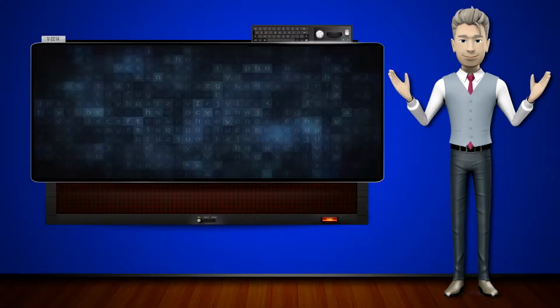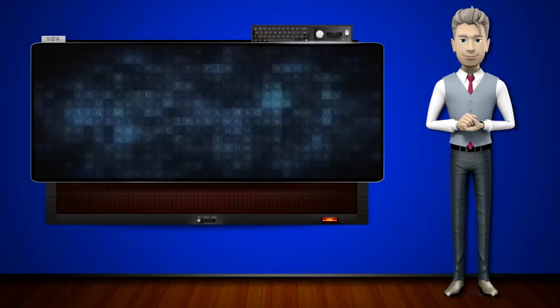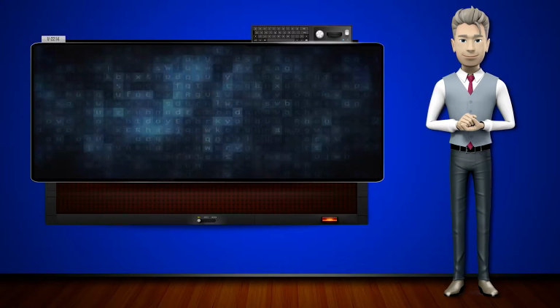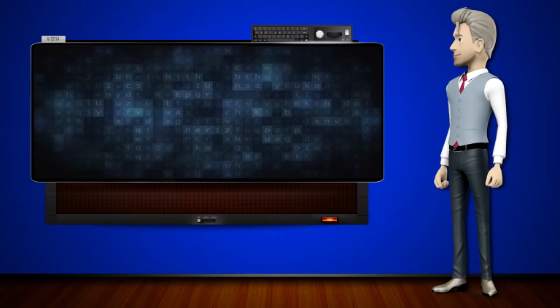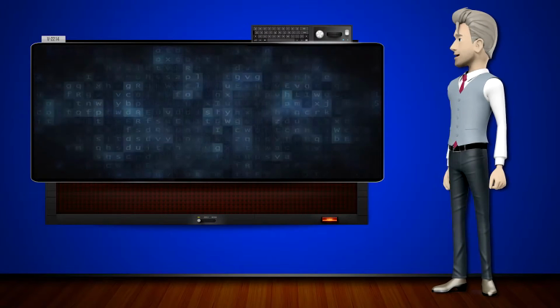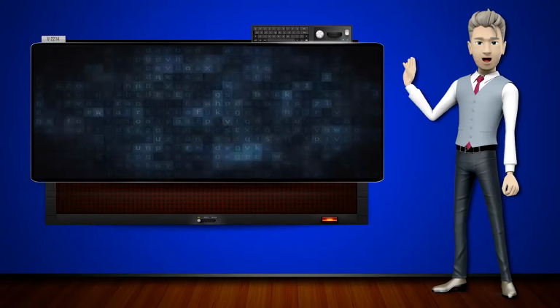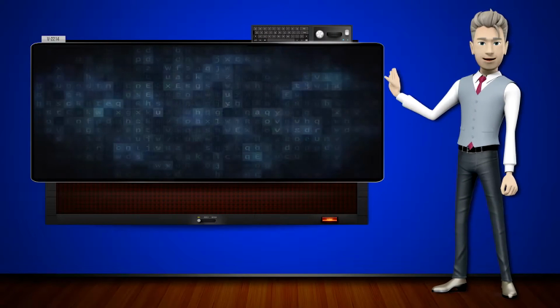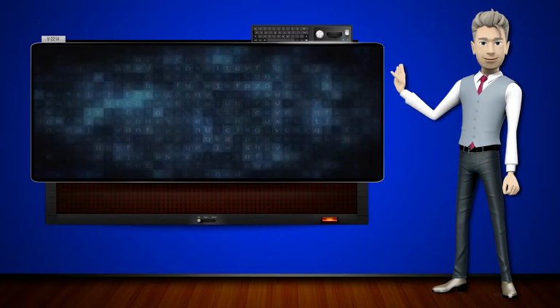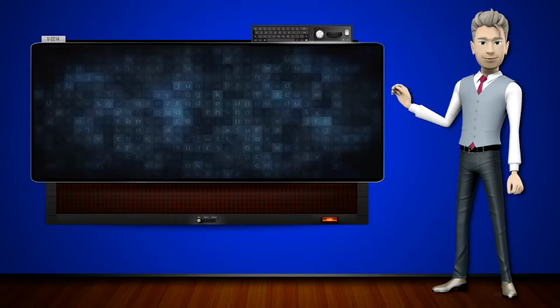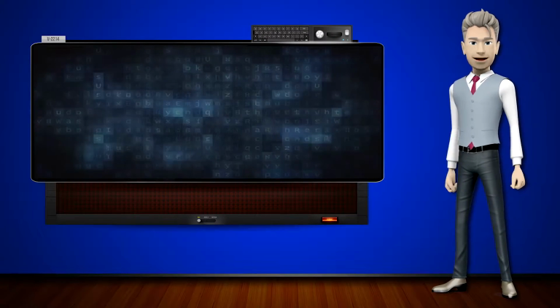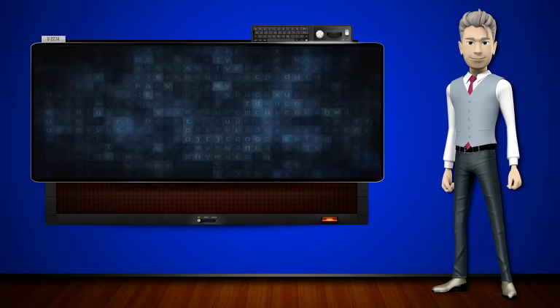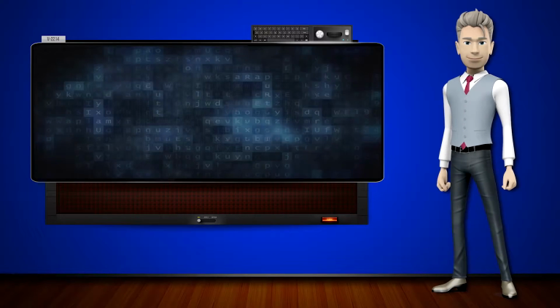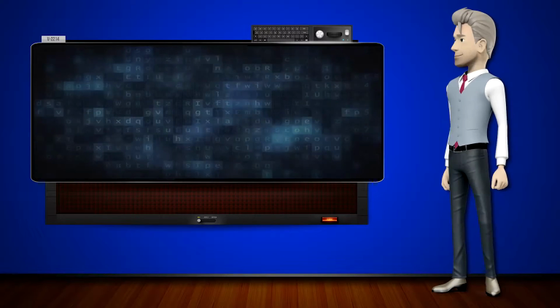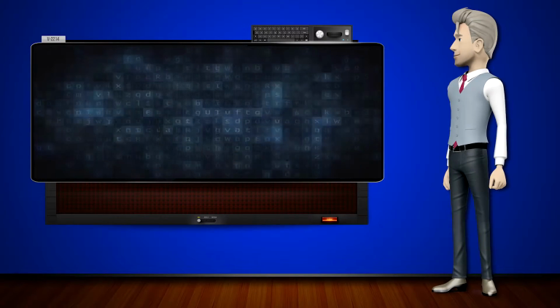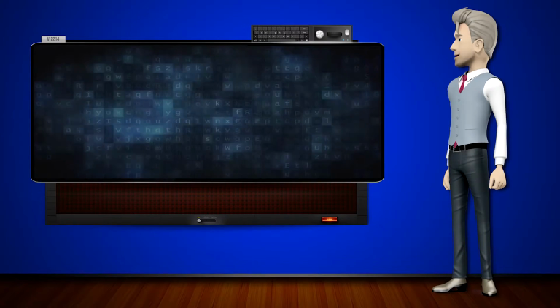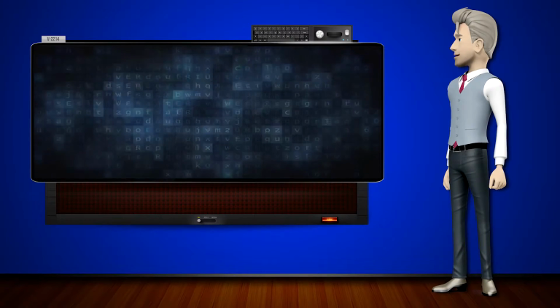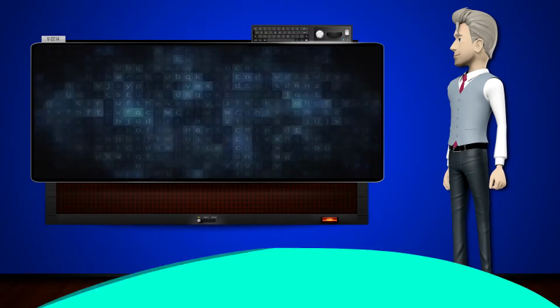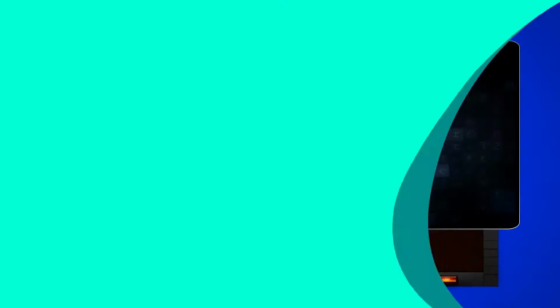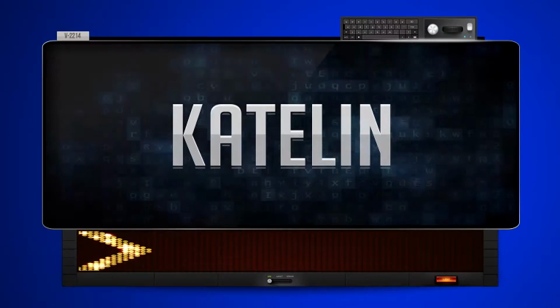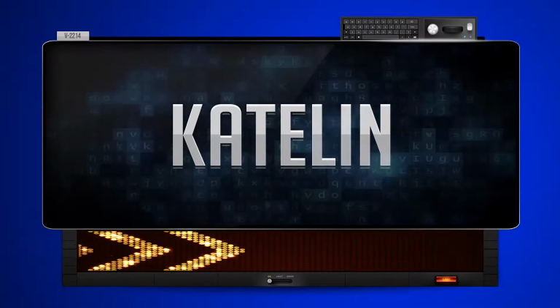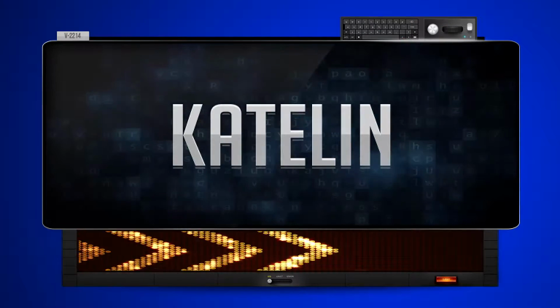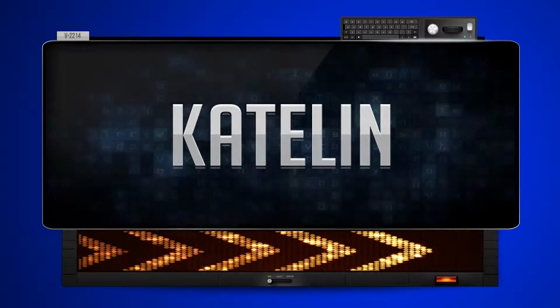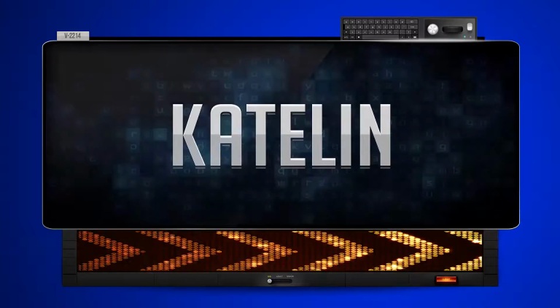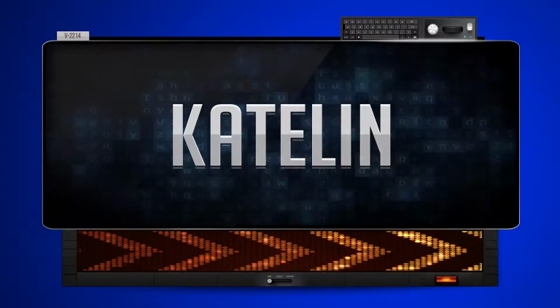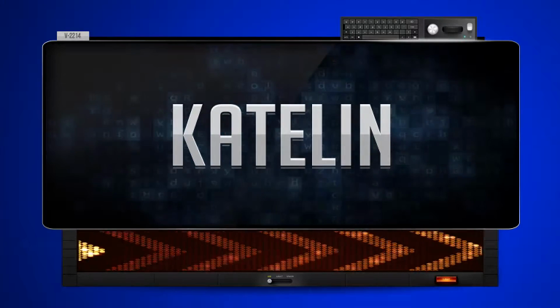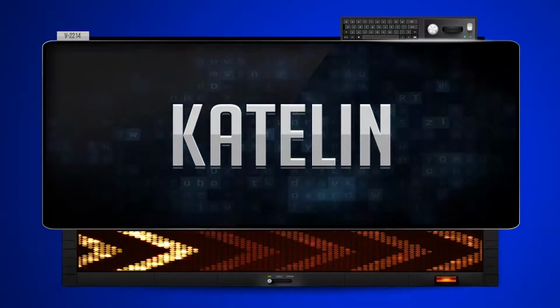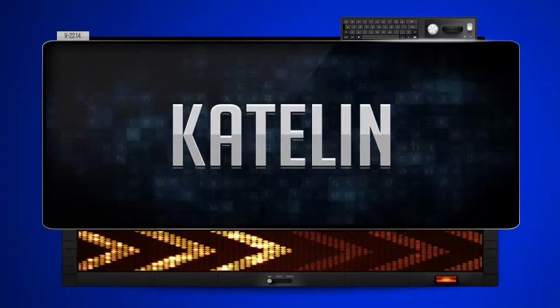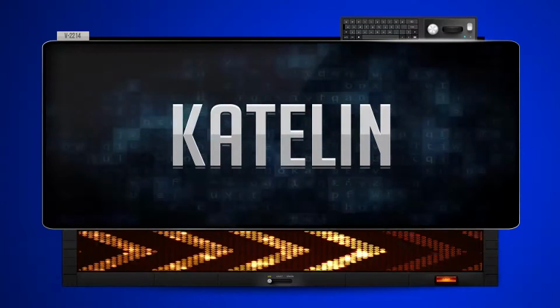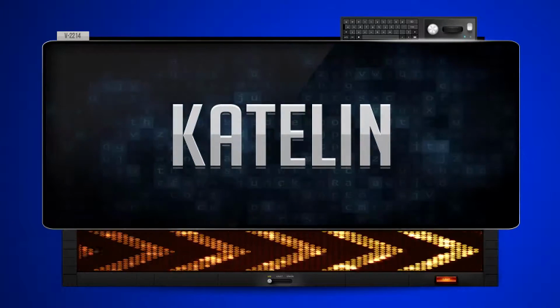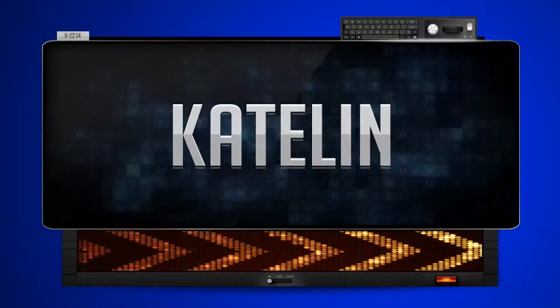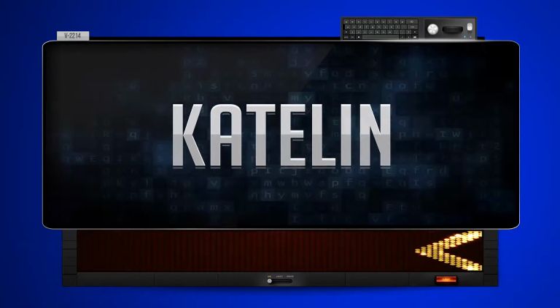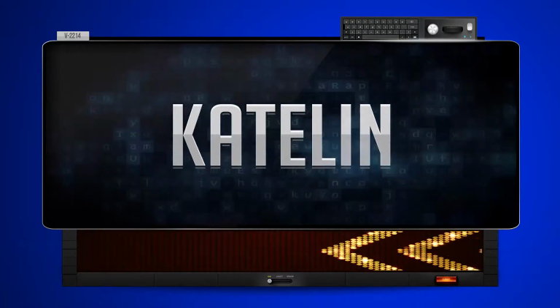Hi! The word machine is going to teach us how to pronounce words backwards. So what's the word of the day? Caitlin. And how do you say that backwards? Melchie.